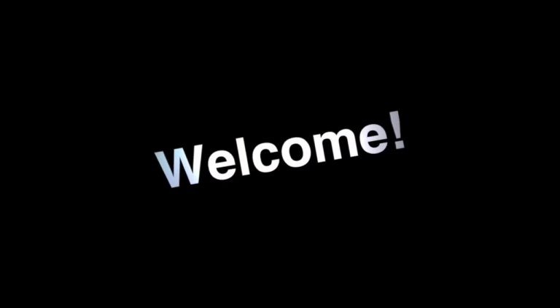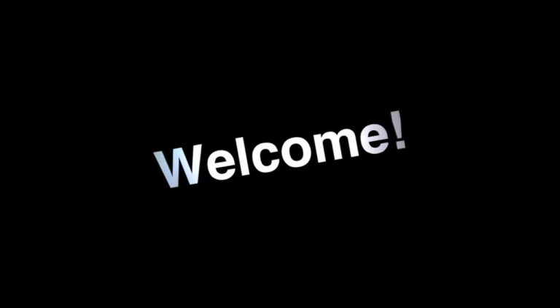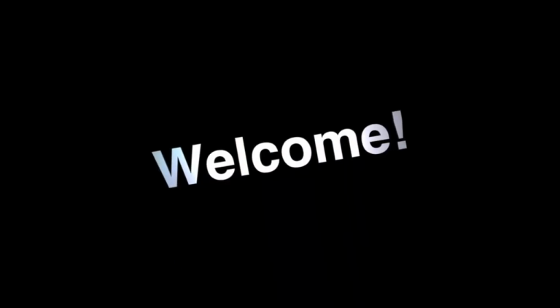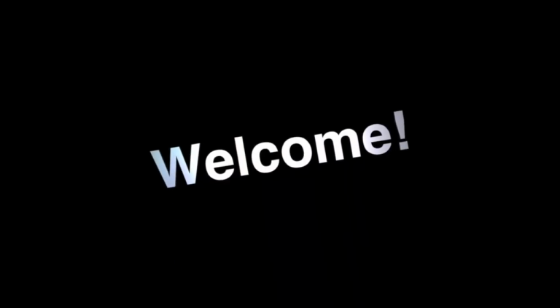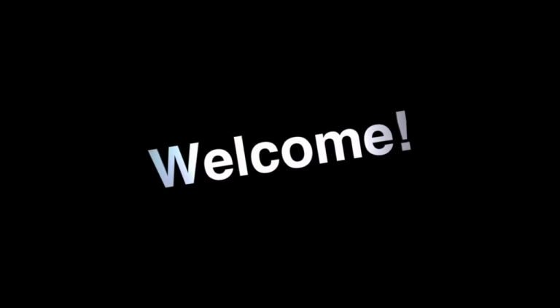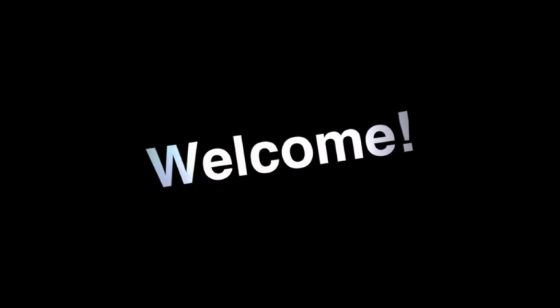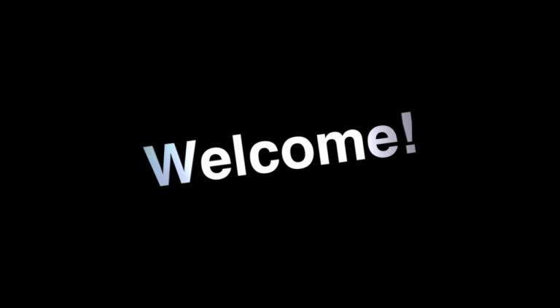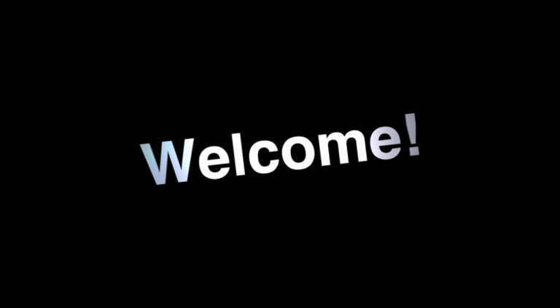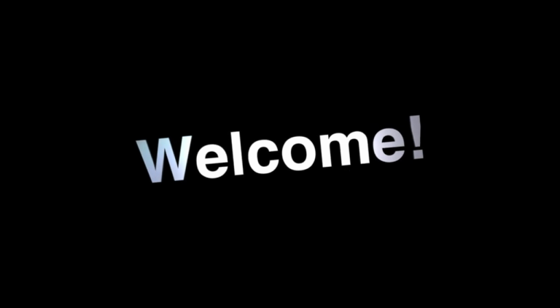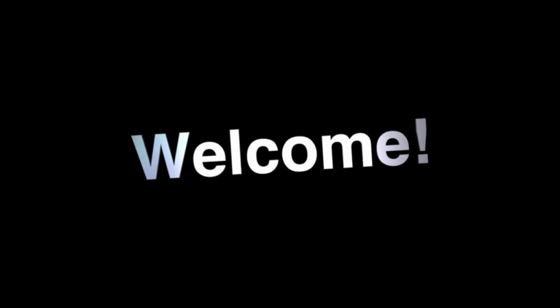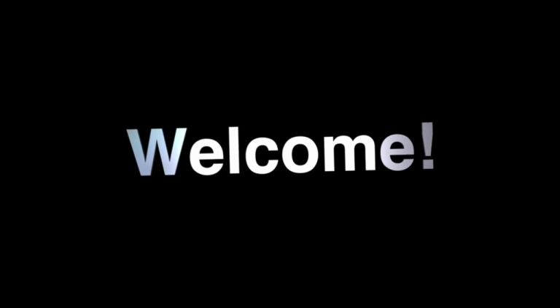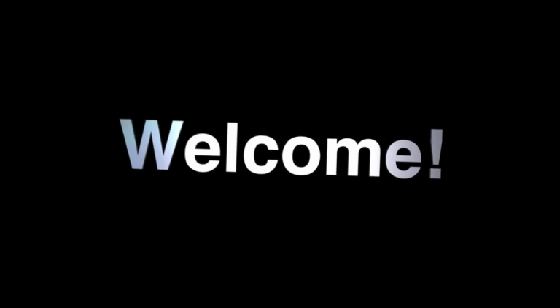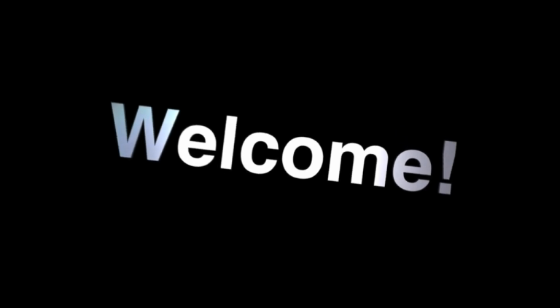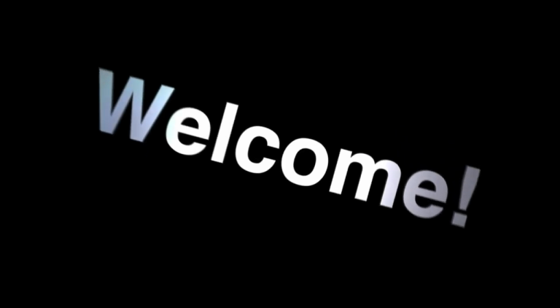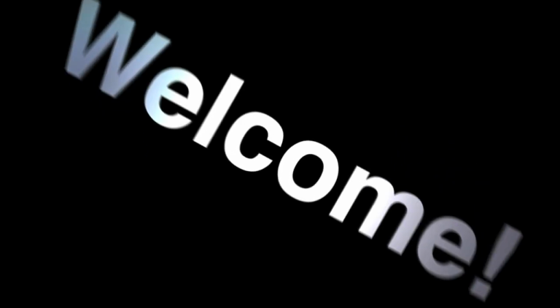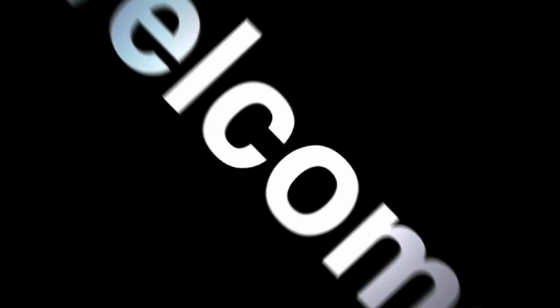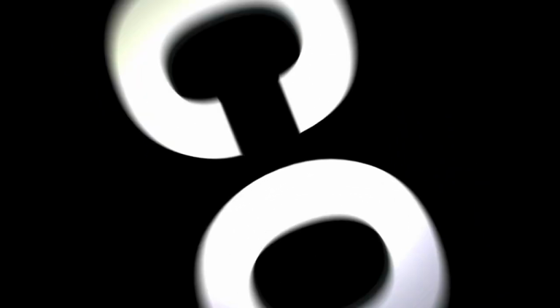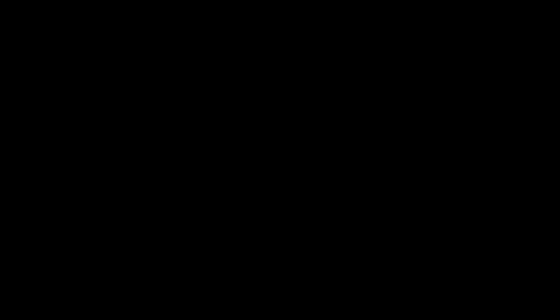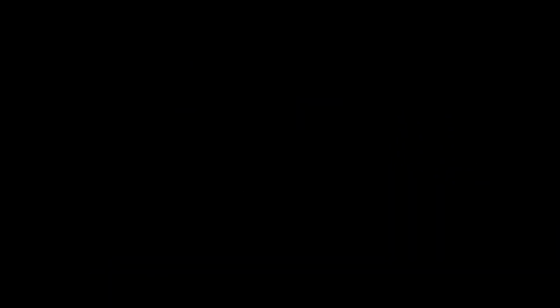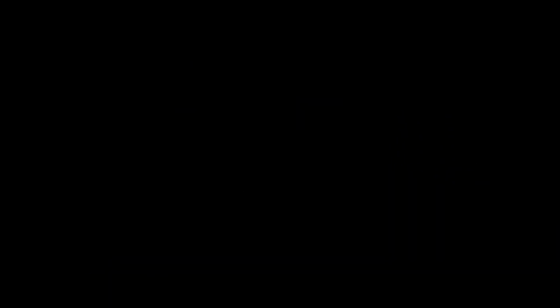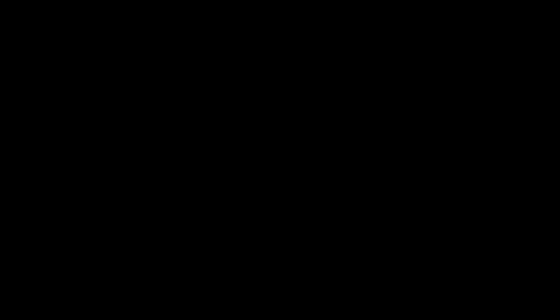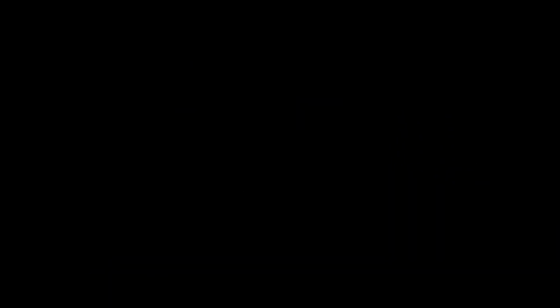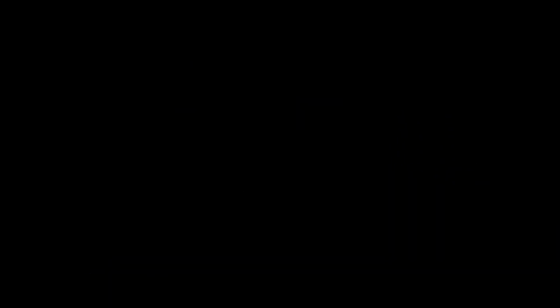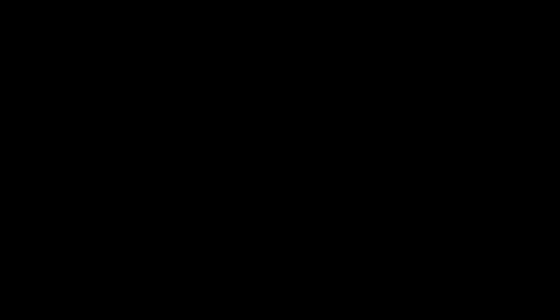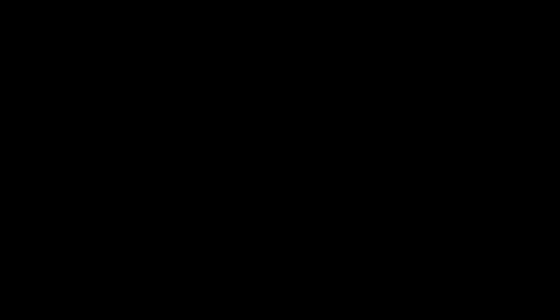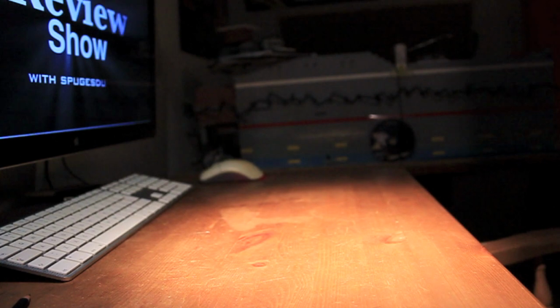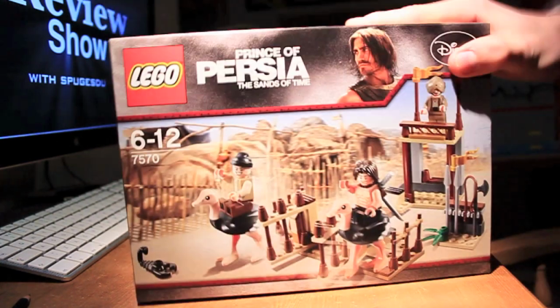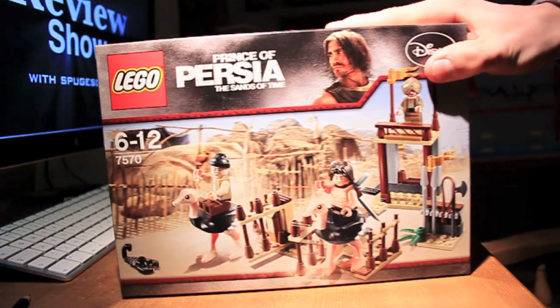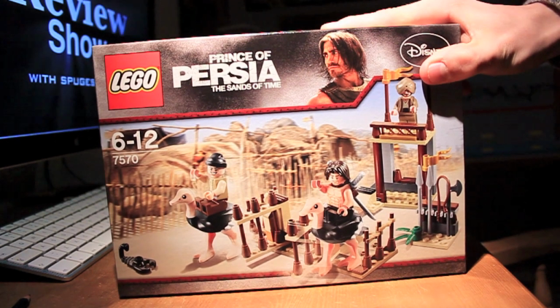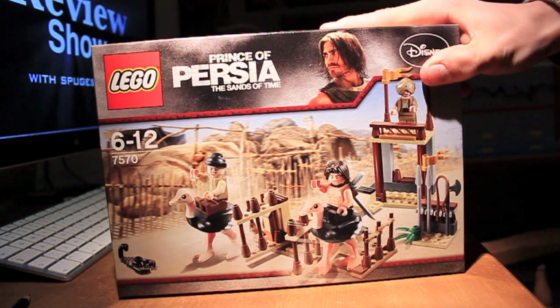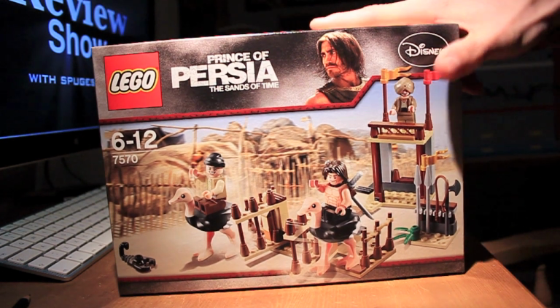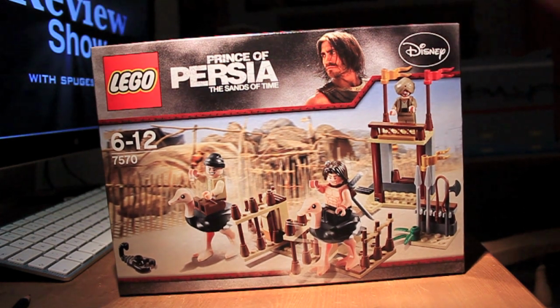Hello, Brecktops exclusive and a new thing for me. I'm doing set reviews now. Who thought it? Not like I'm jumping on a bandwagon. Anyway, Prince of Persia, Sands of Time.